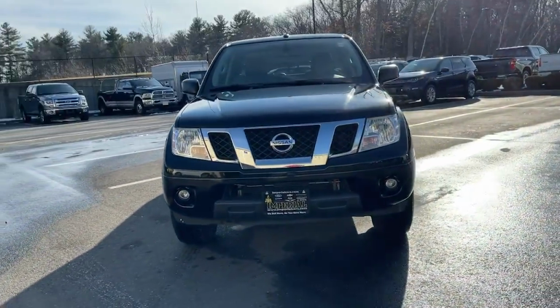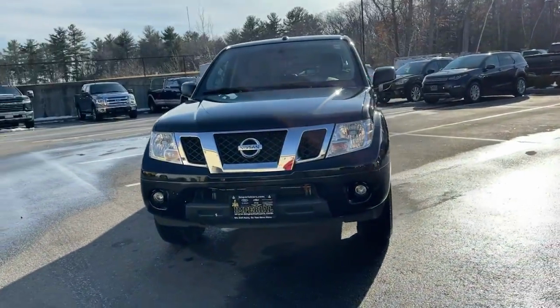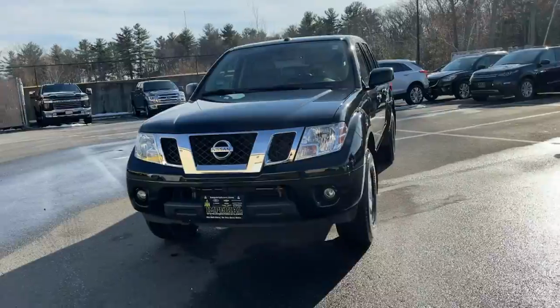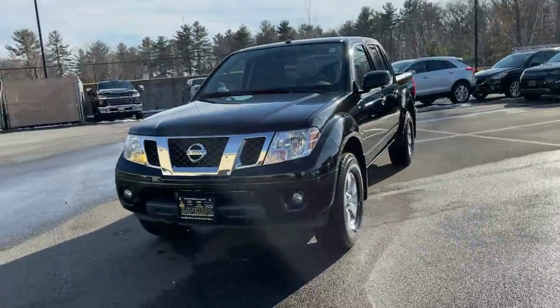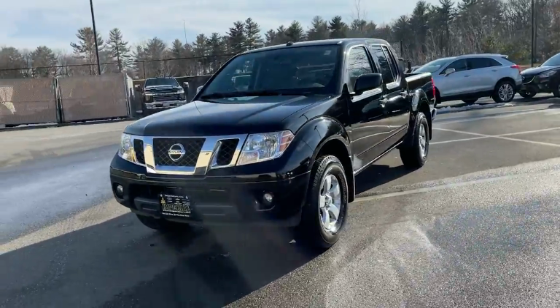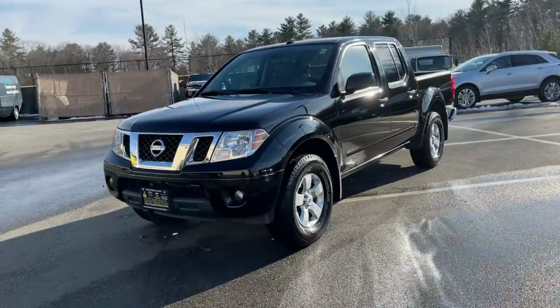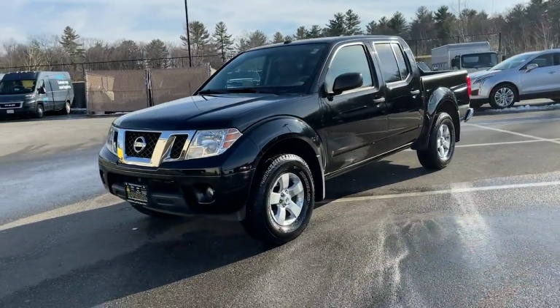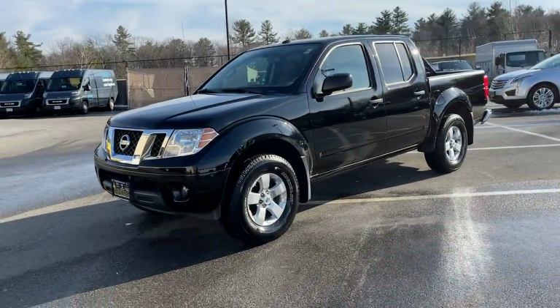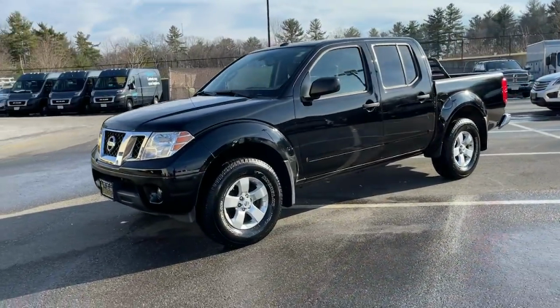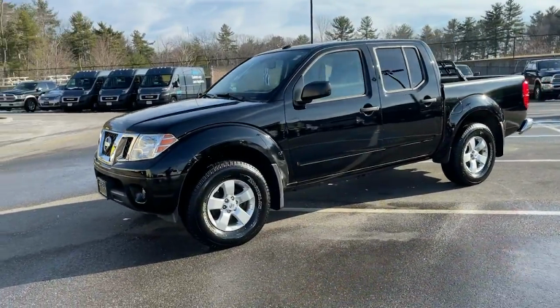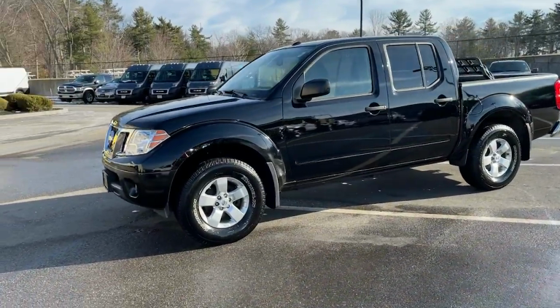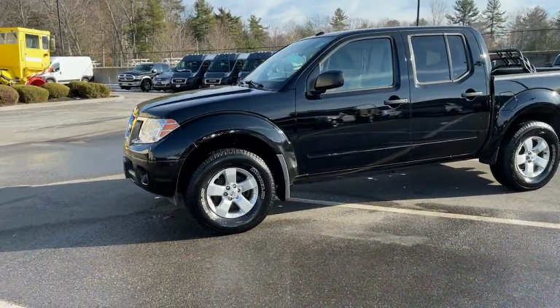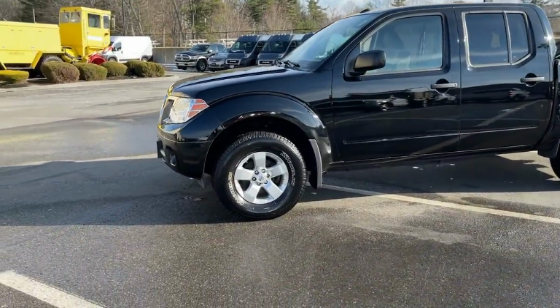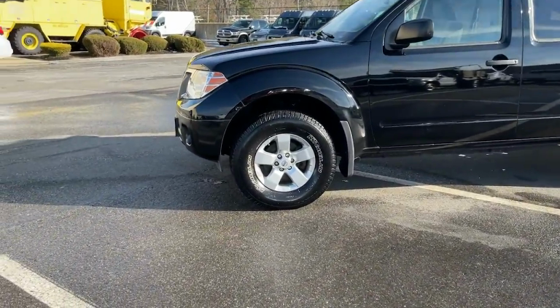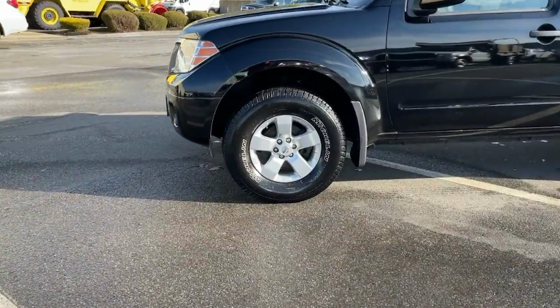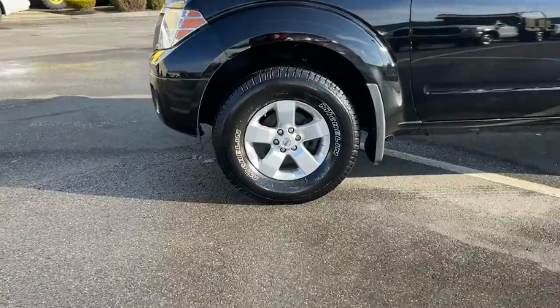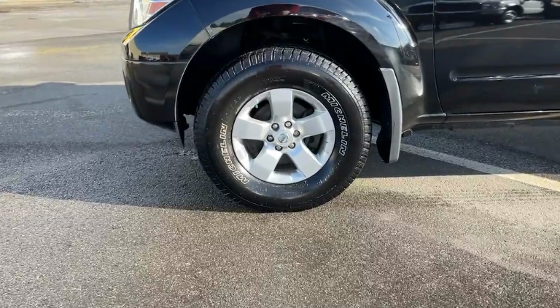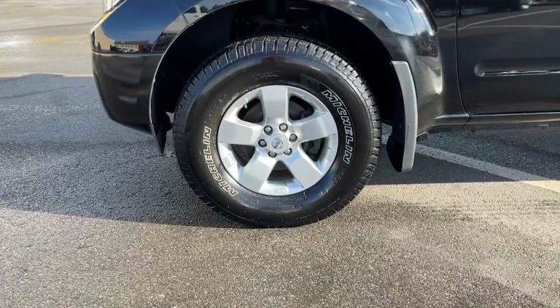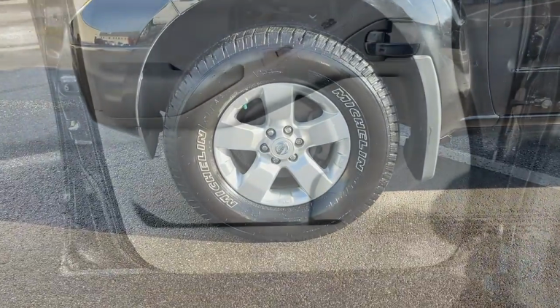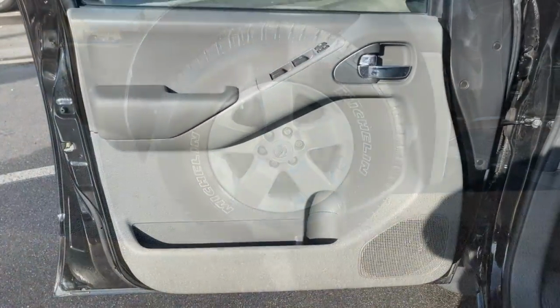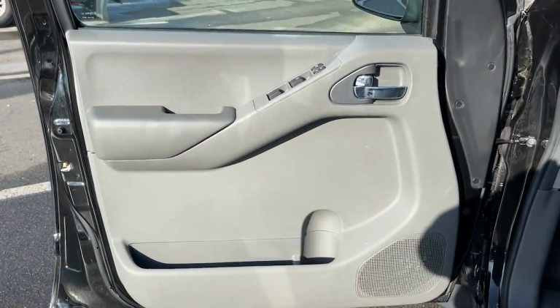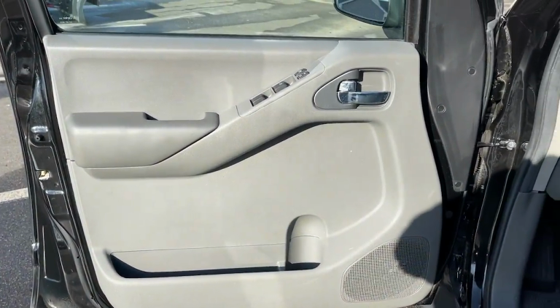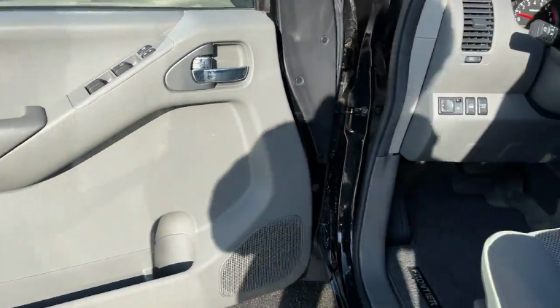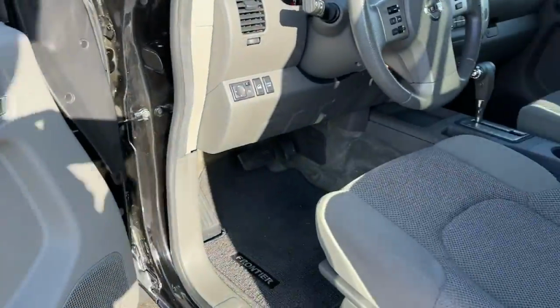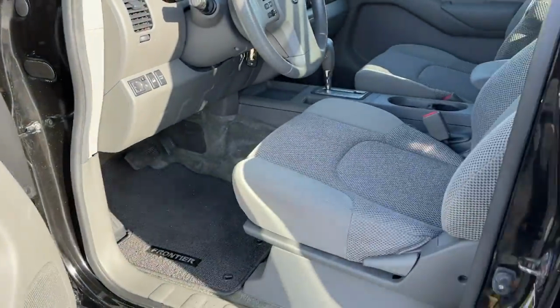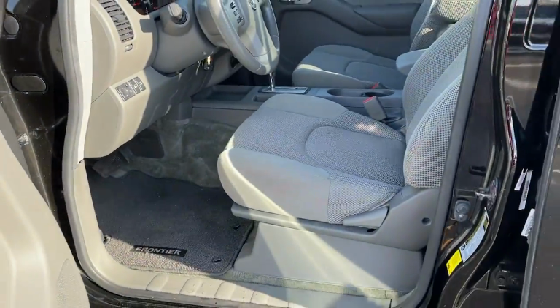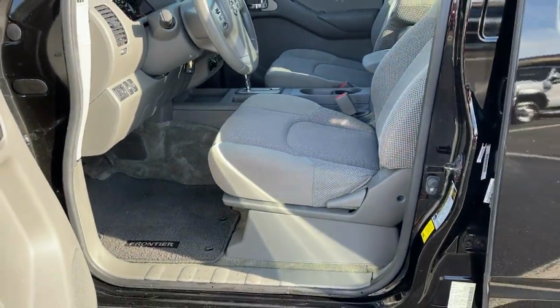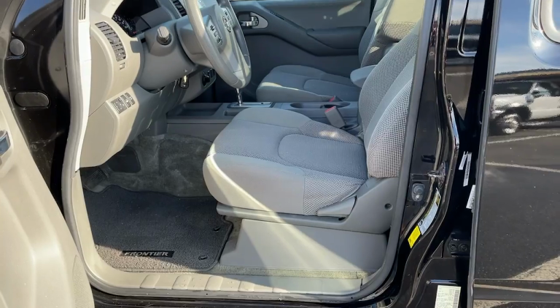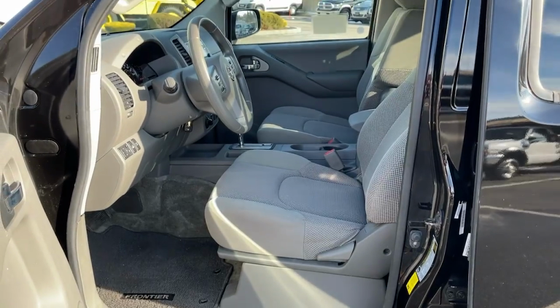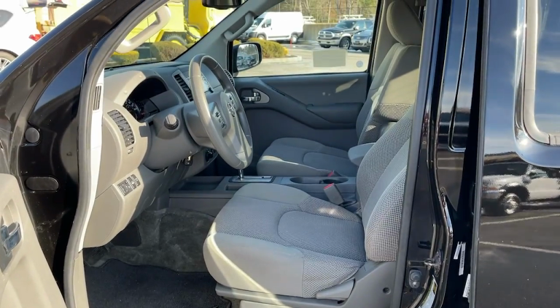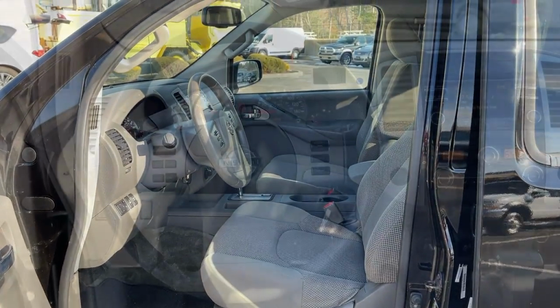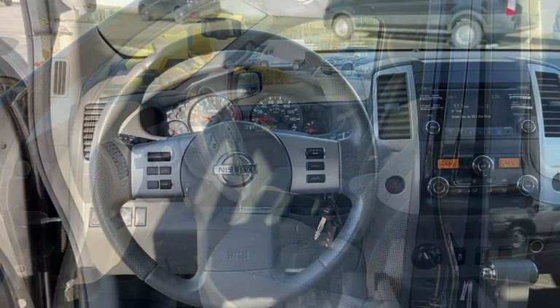These are just some of the great options this vehicle comes with: keyless entry, electronic stability control, aluminum wheels, power windows, bucket seats, cruise control, four-wheel disc brakes, and power steering.